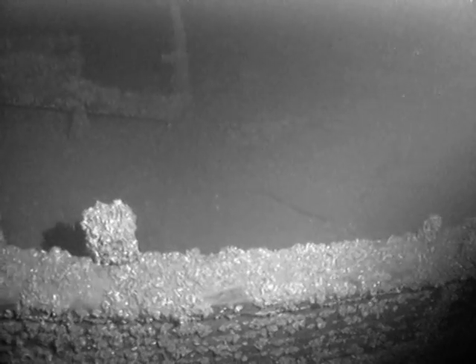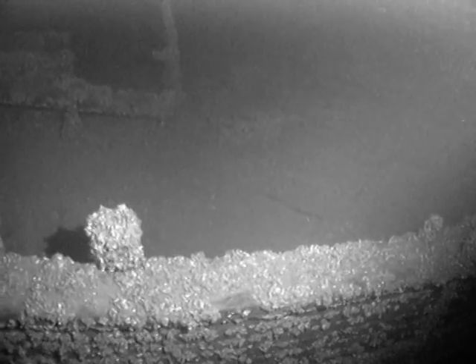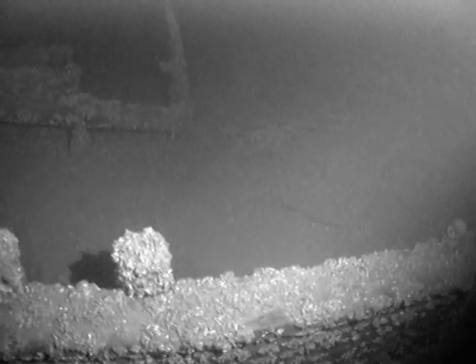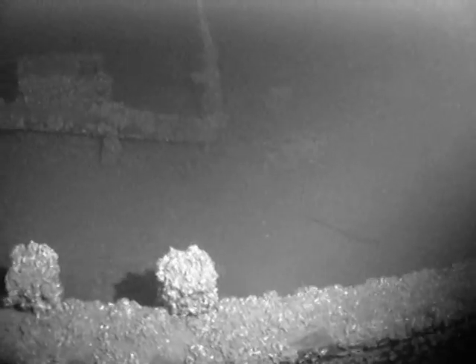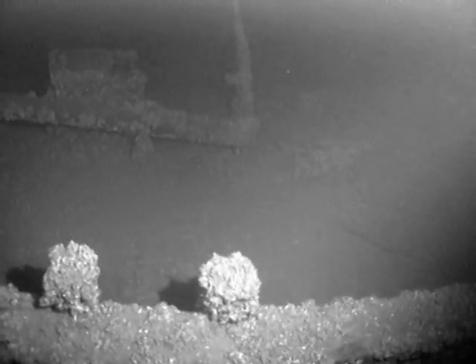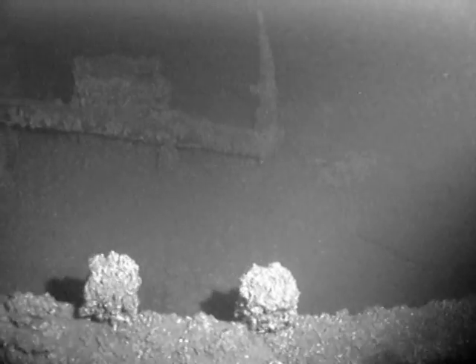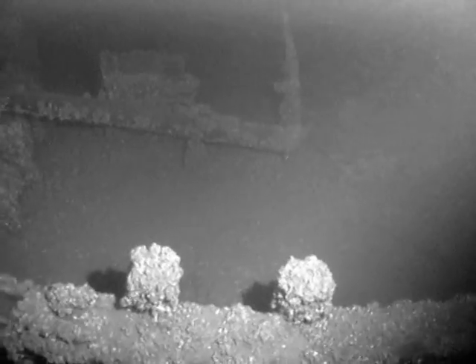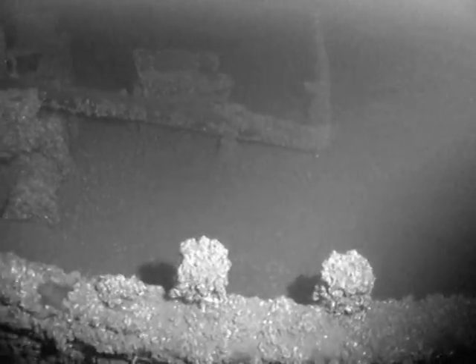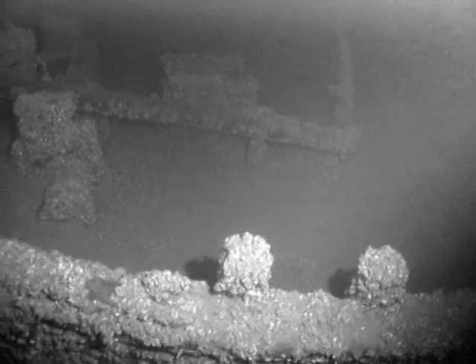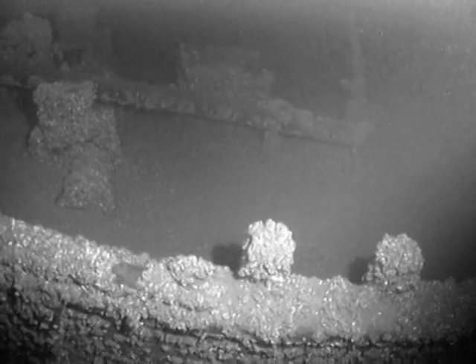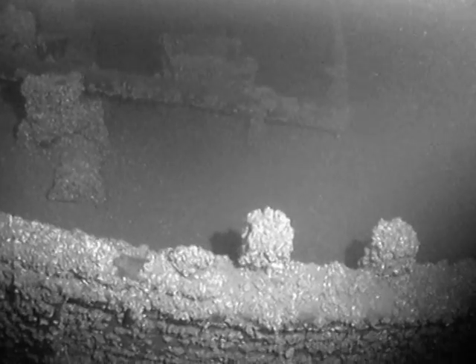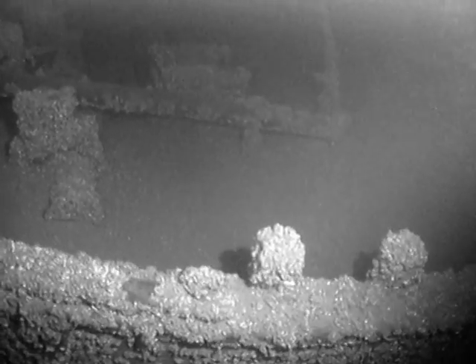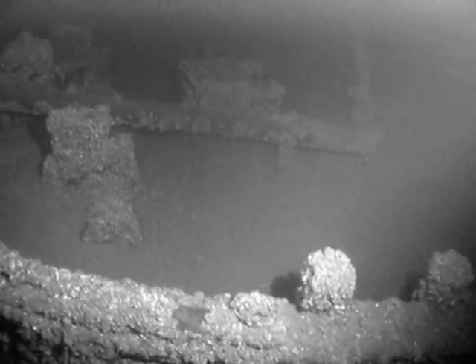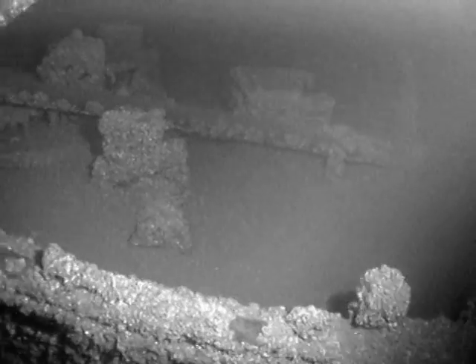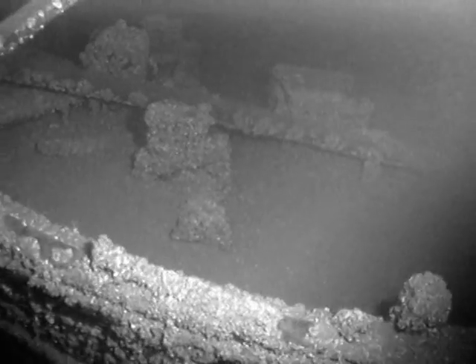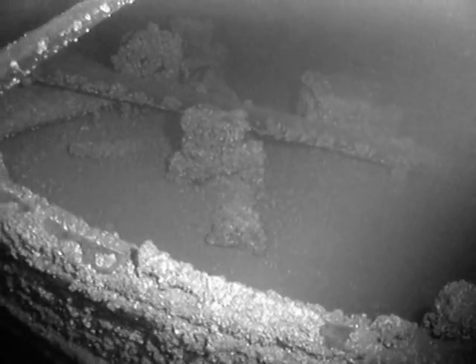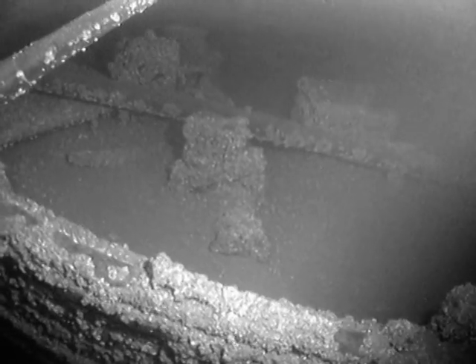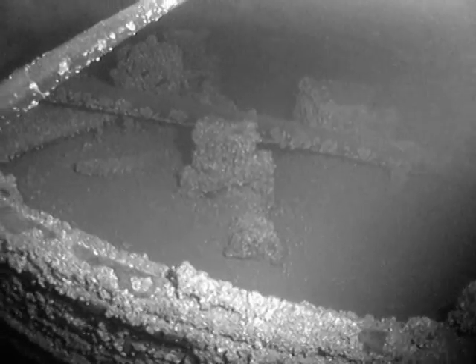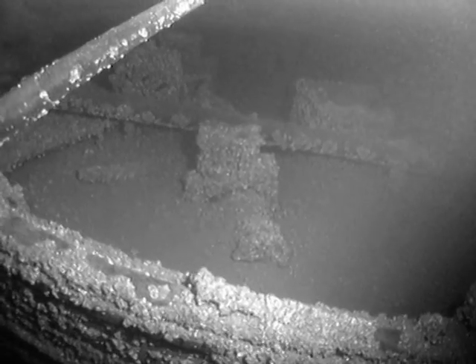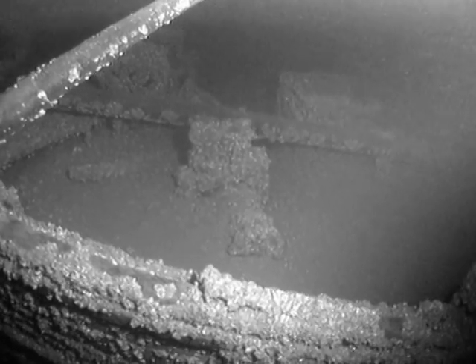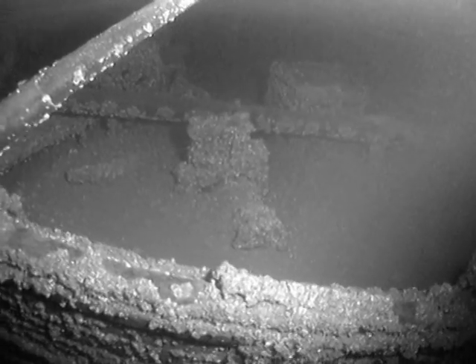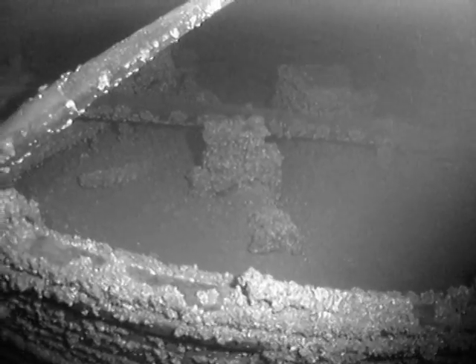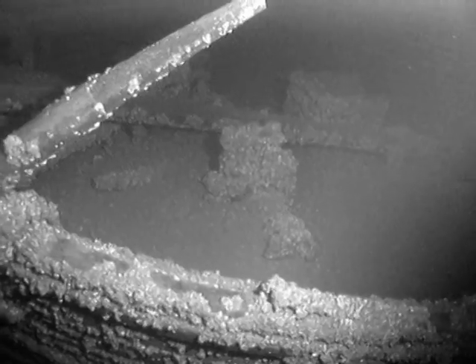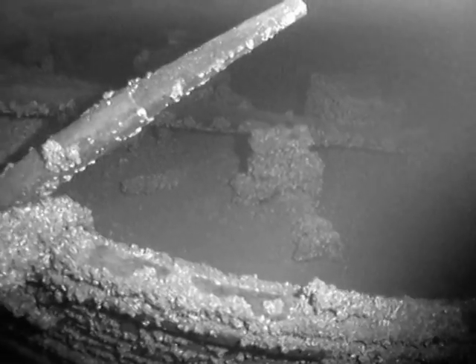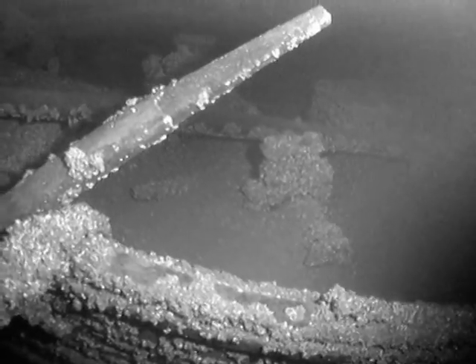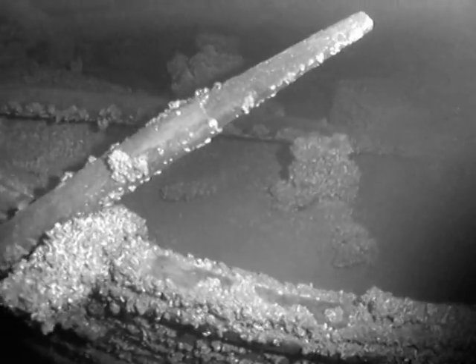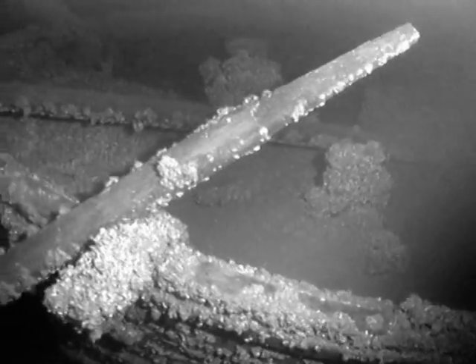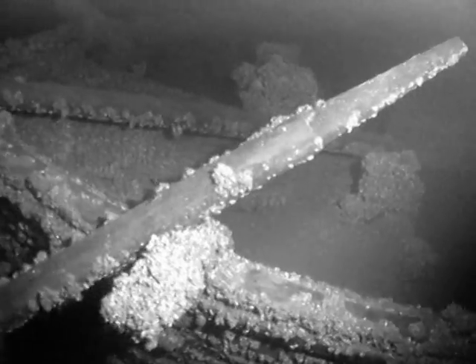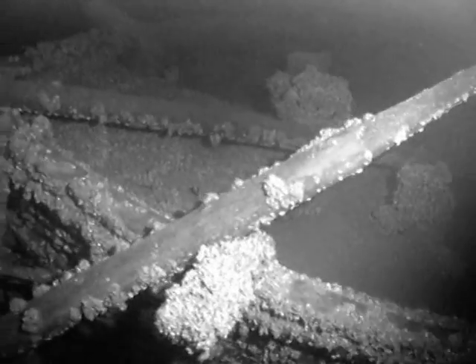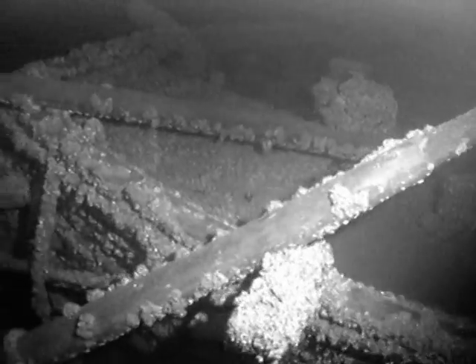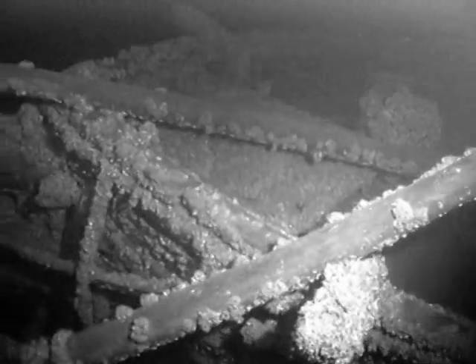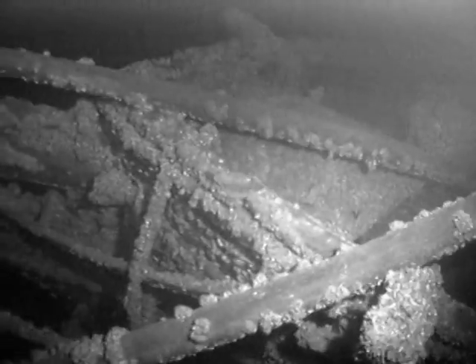From here we move along the starboard rail to the bow. The anchors usually found here have dropped off the rail and are buried into the mud bottom.